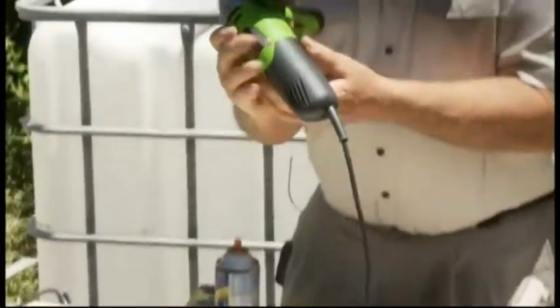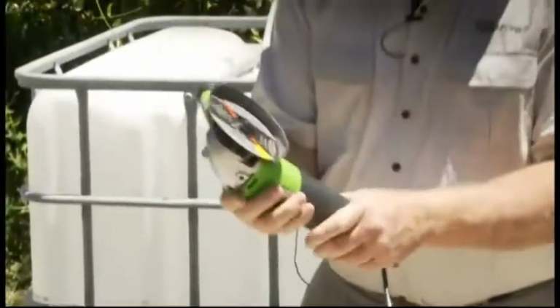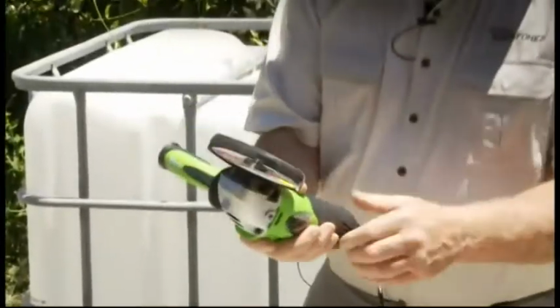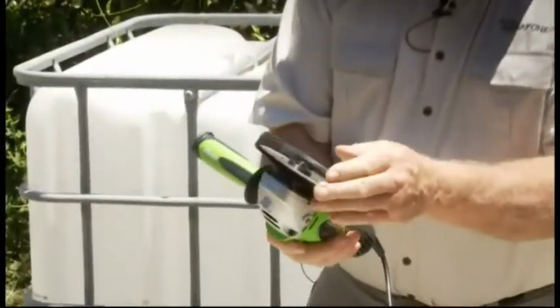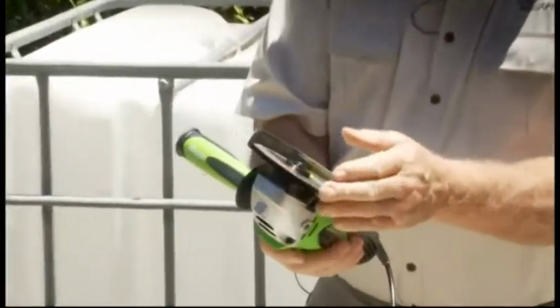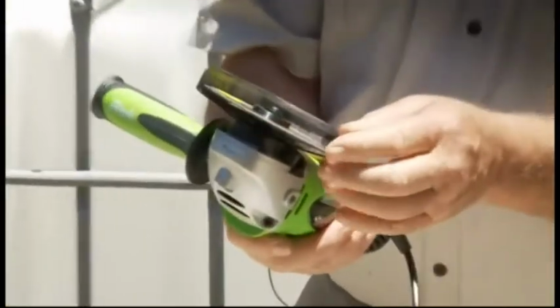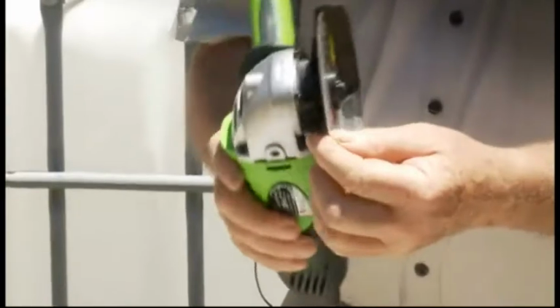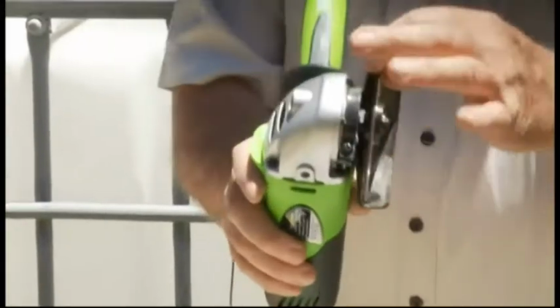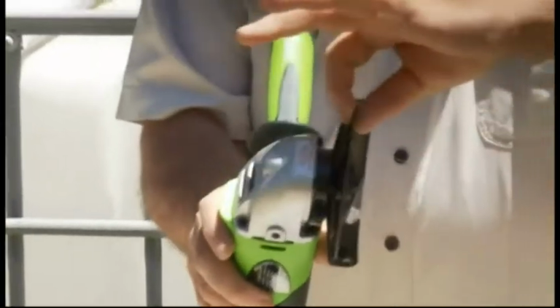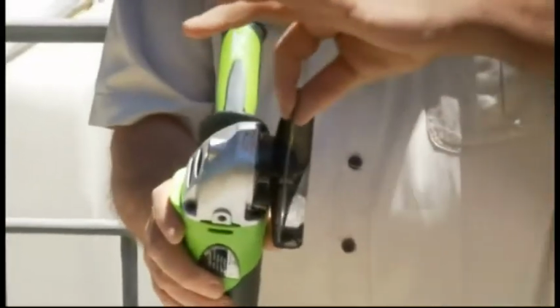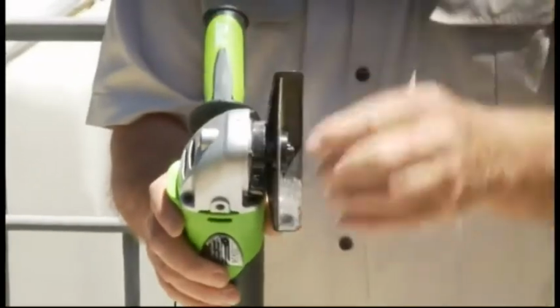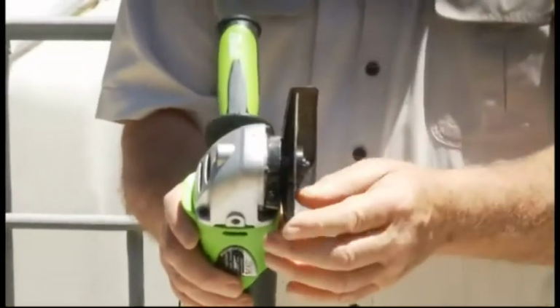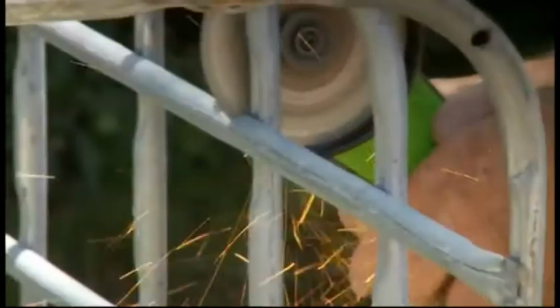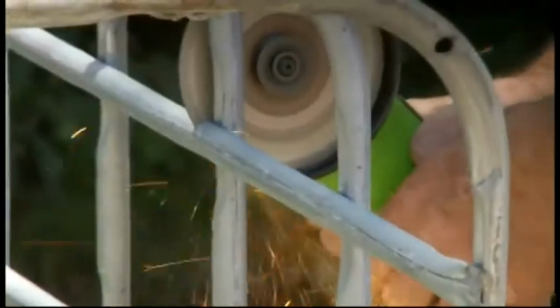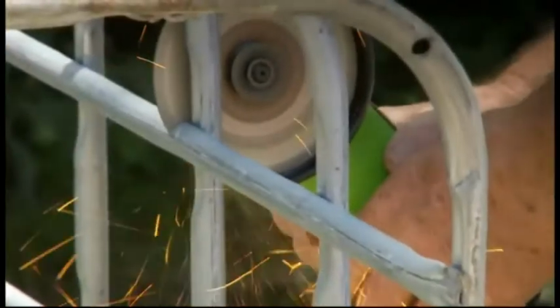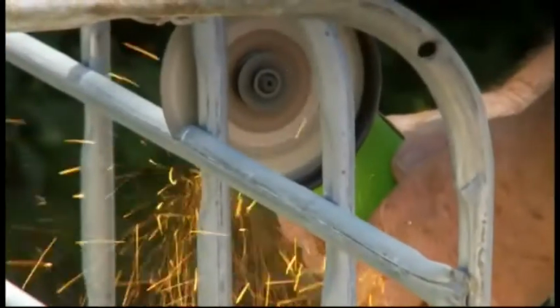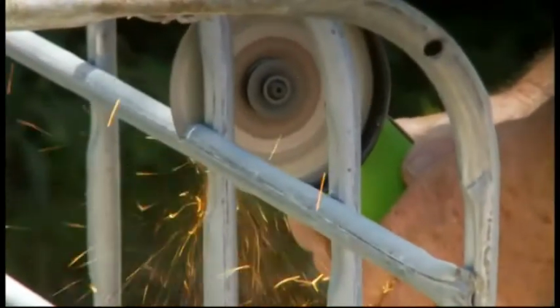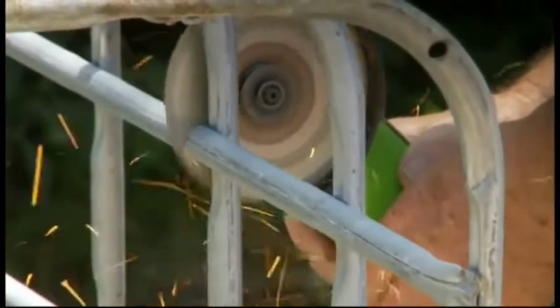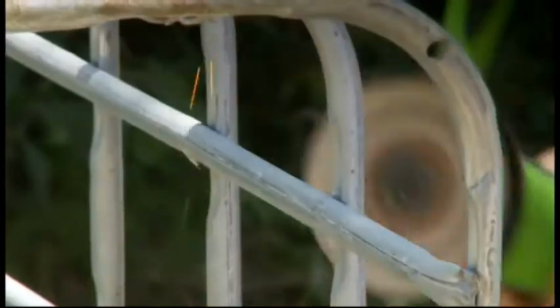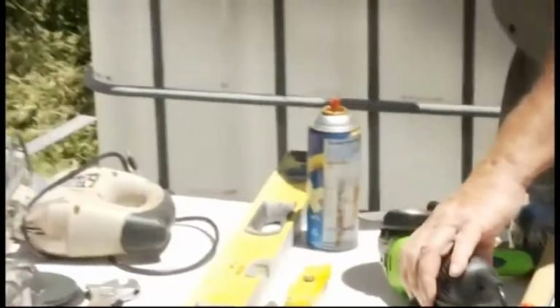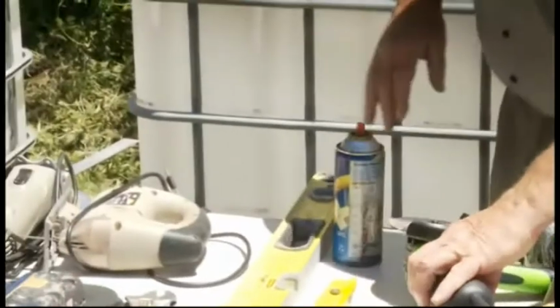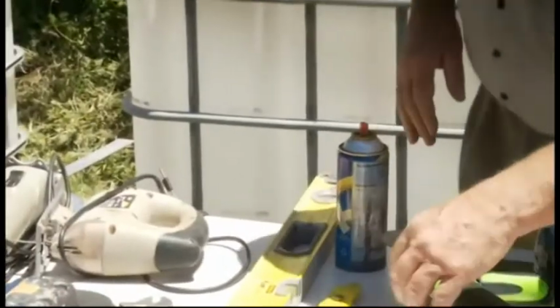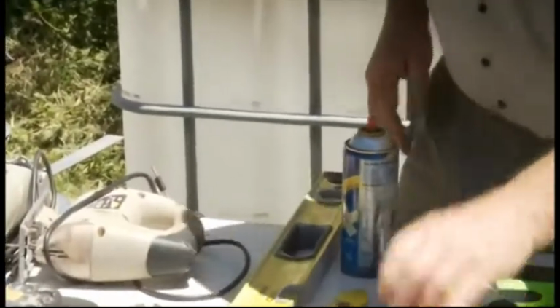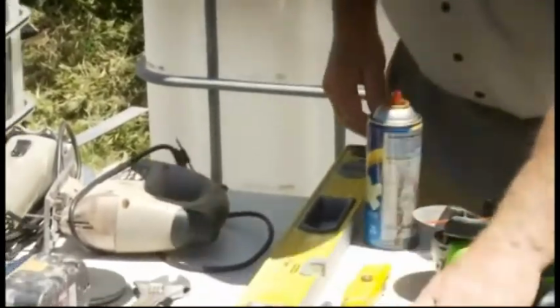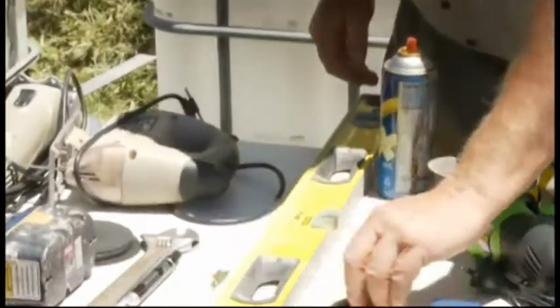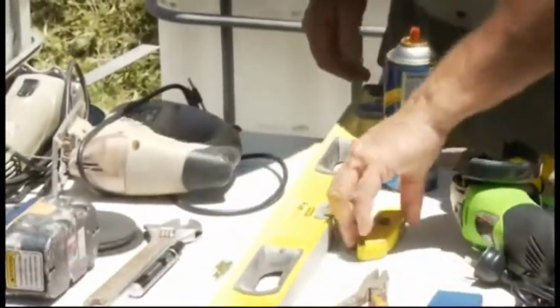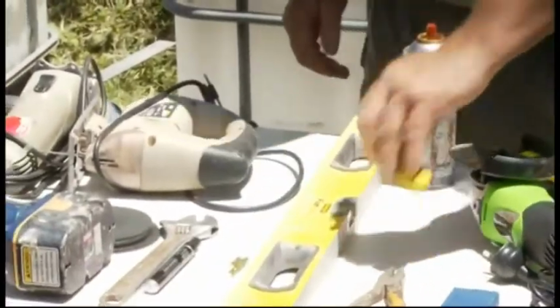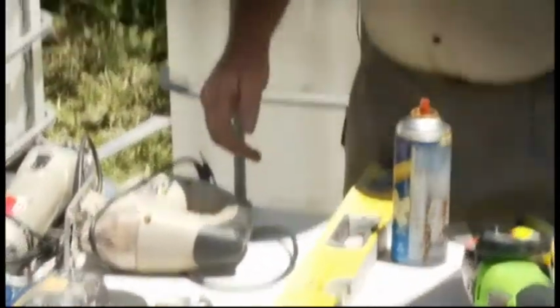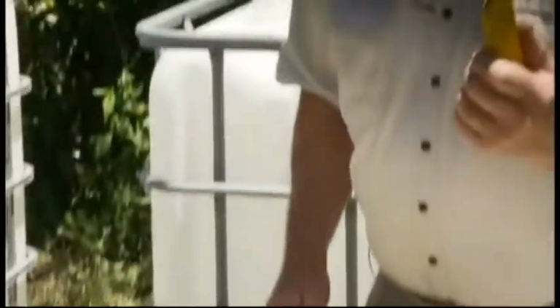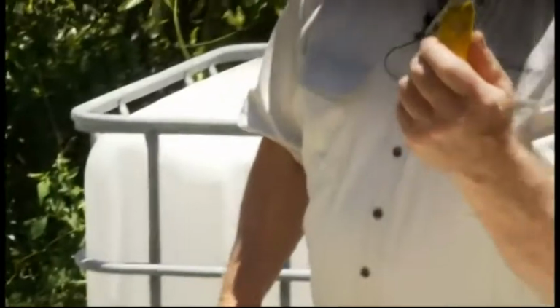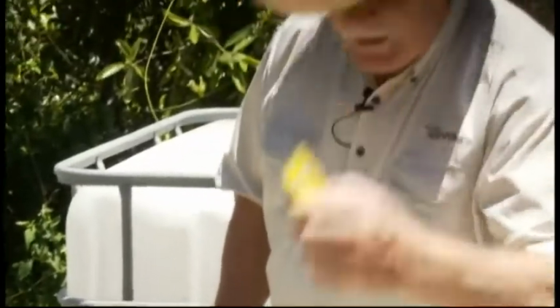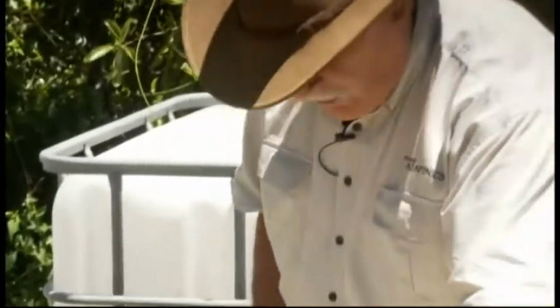Our grinder — a four inch grinder, or a hundred mil grinder, with a very nice thin metal cutting blade on it. We need that to cut up the IBC containers a little bit later on. Drill bits, a pair of pliers, a Stanley knife — you can't do anything without a Stanley knife.